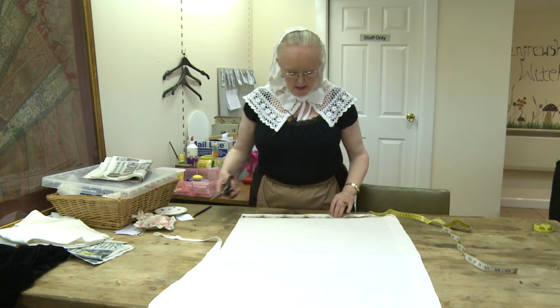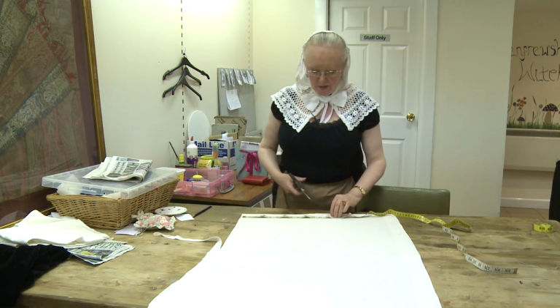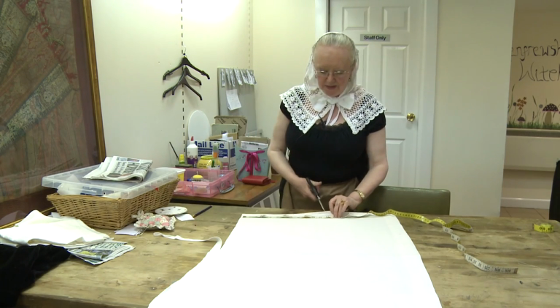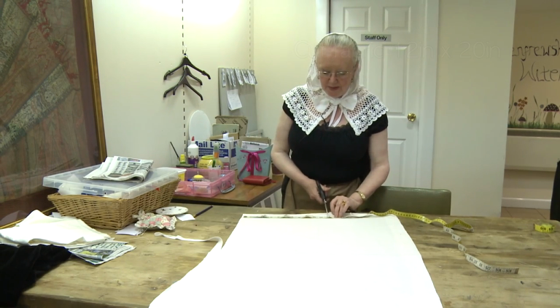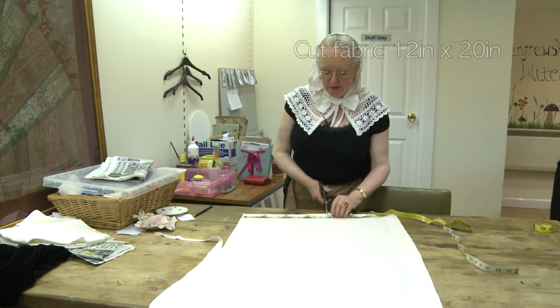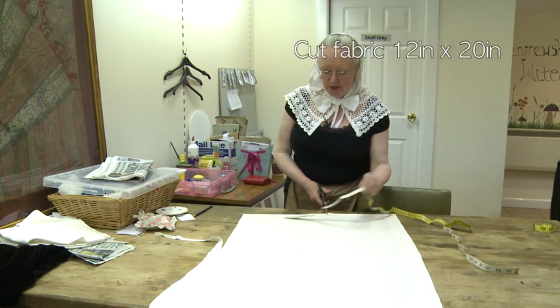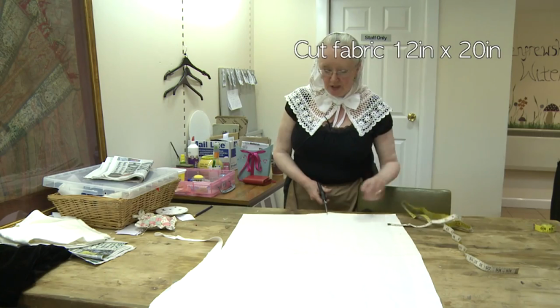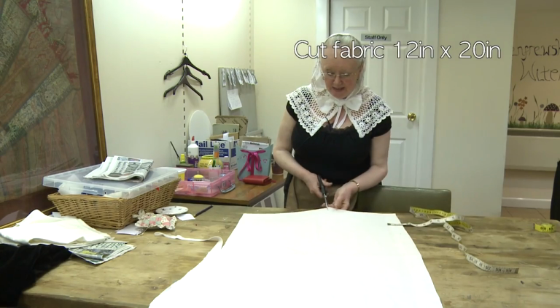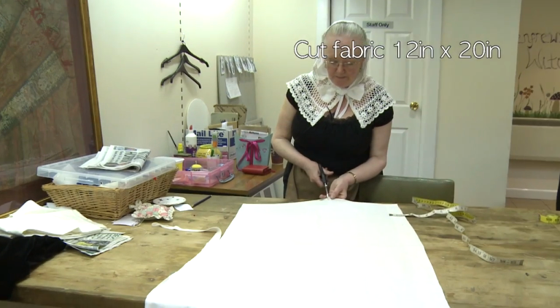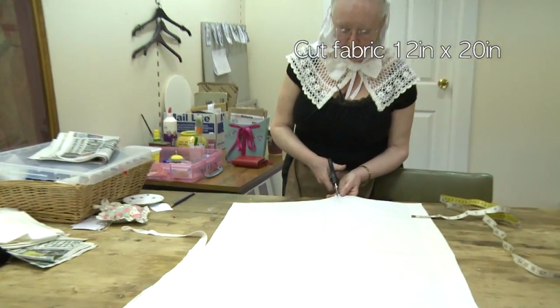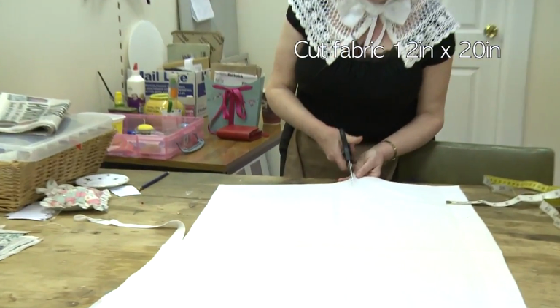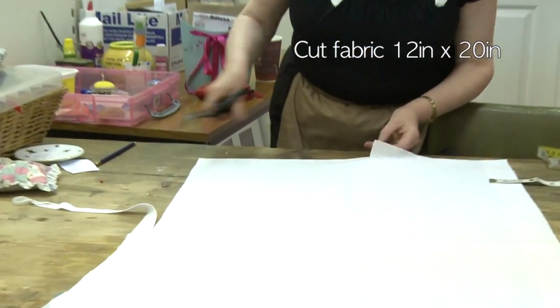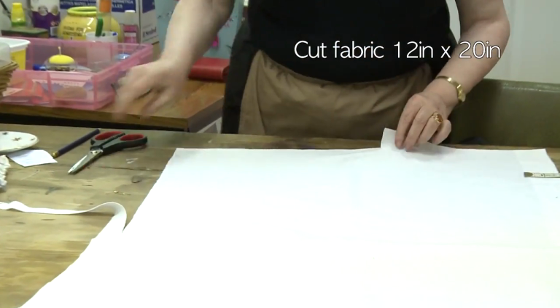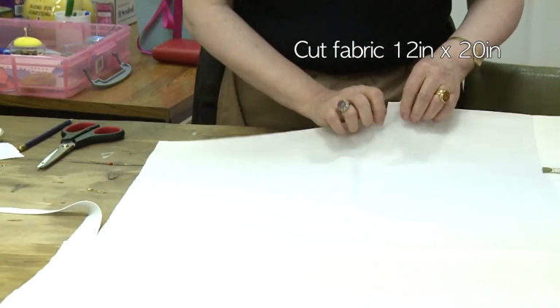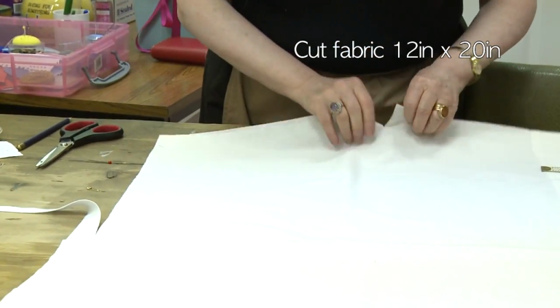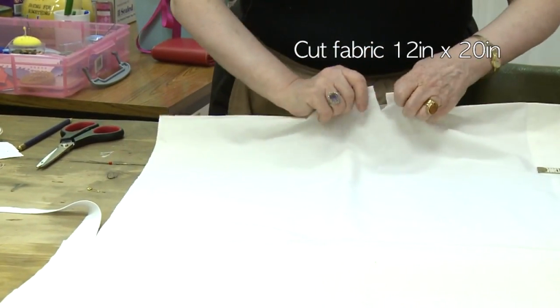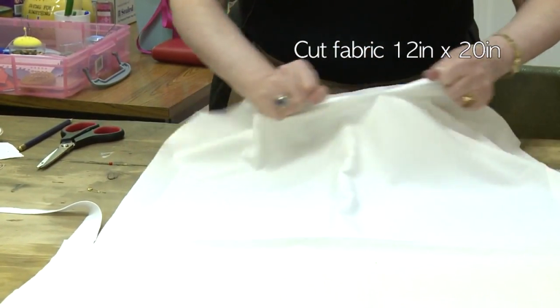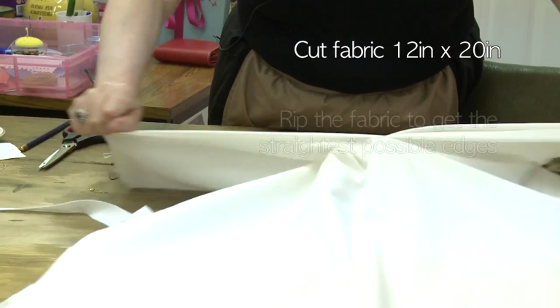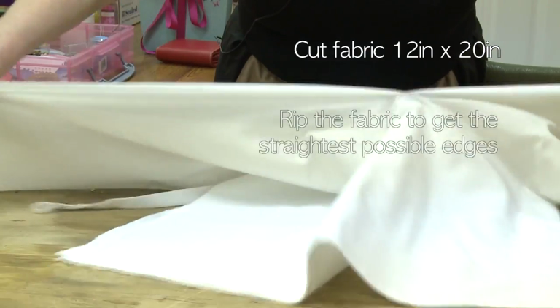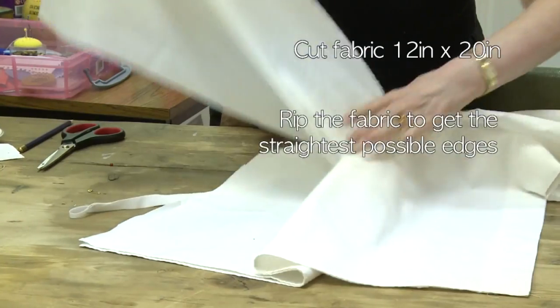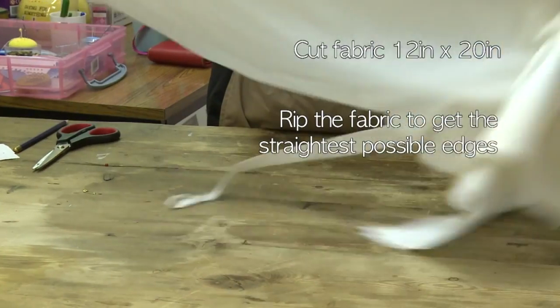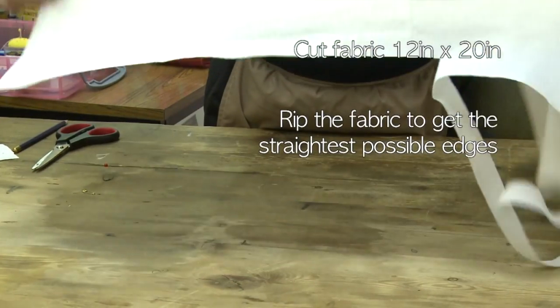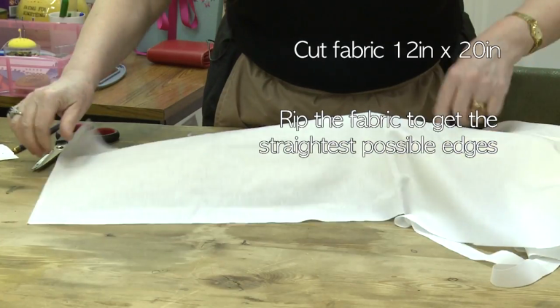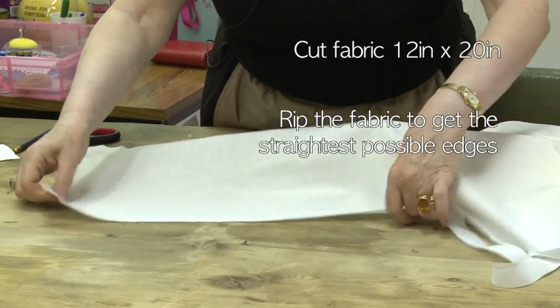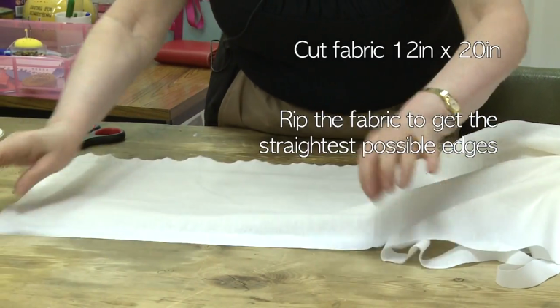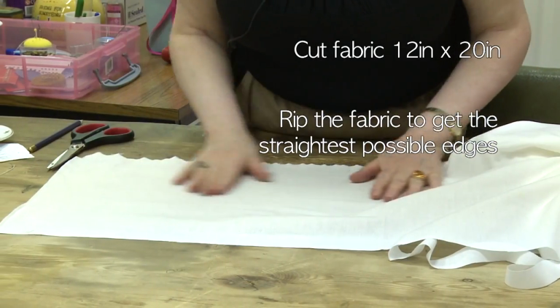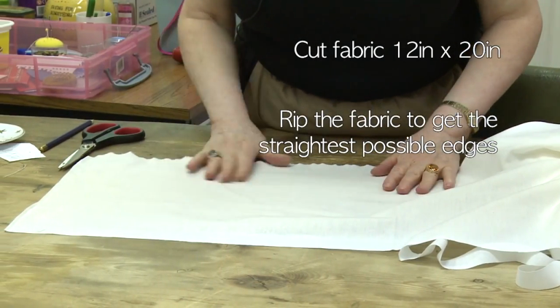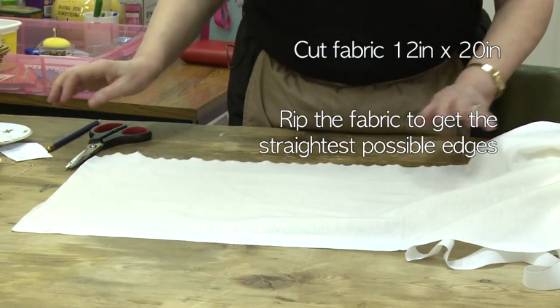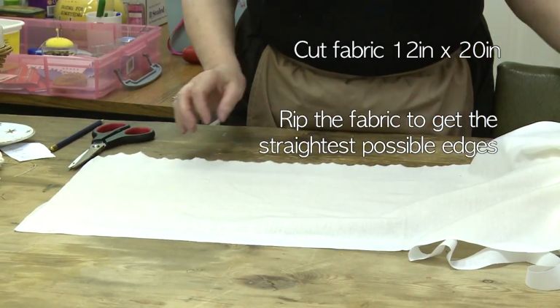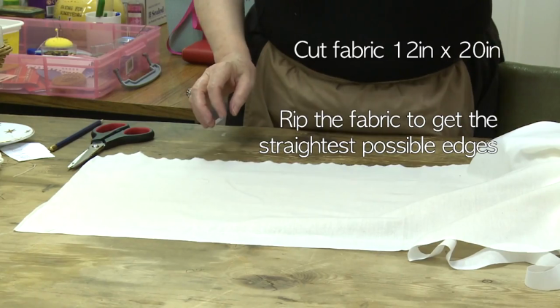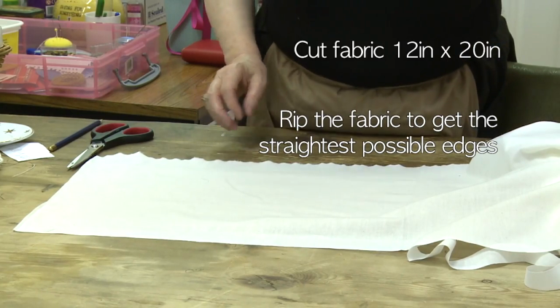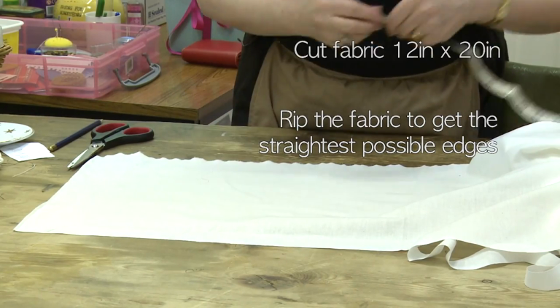Cut a piece of fabric 12 inches by 20. The best thing to do is rip it to get a straight line by 20.